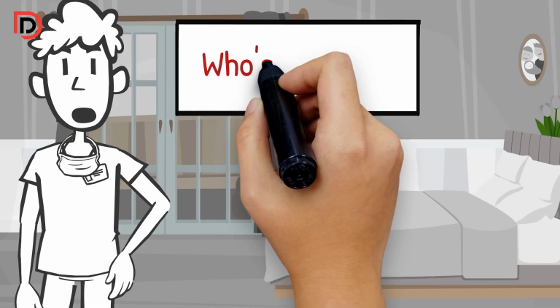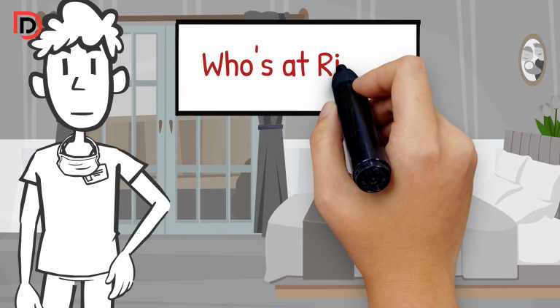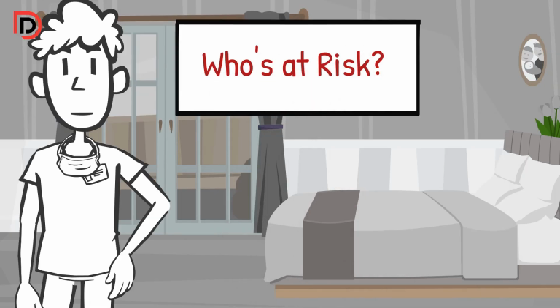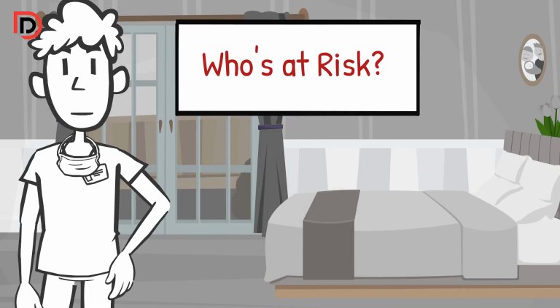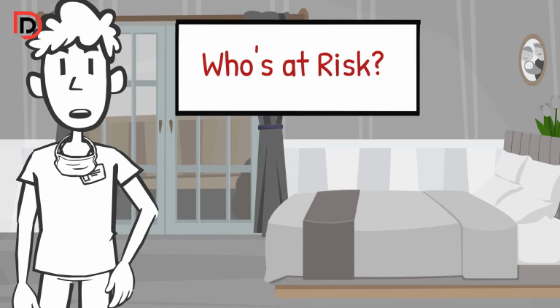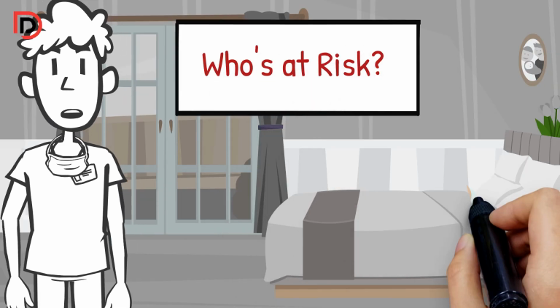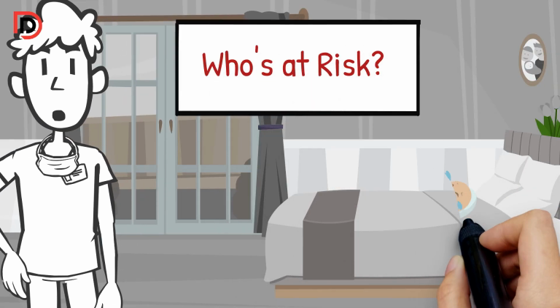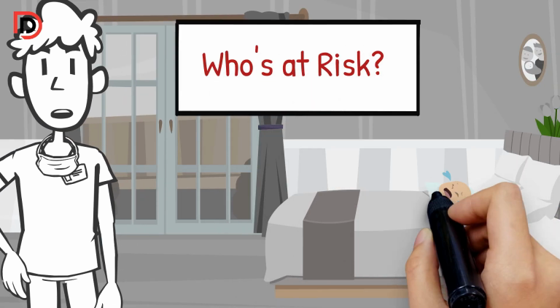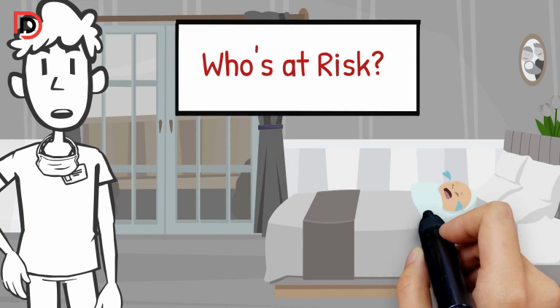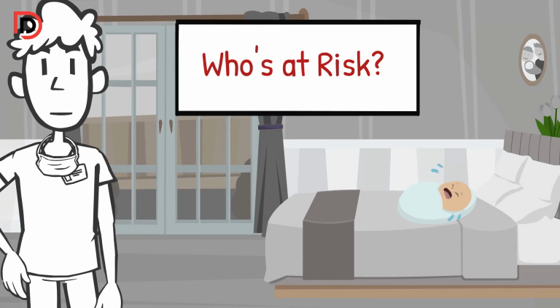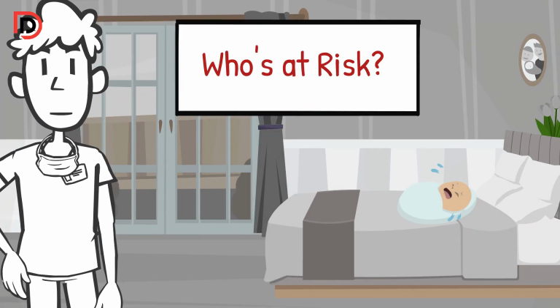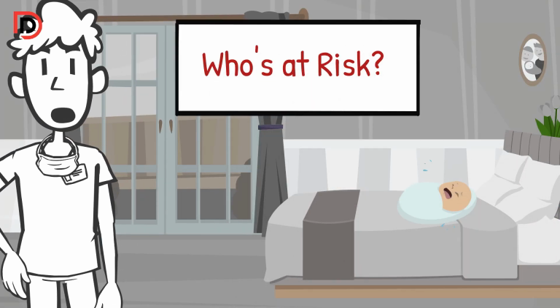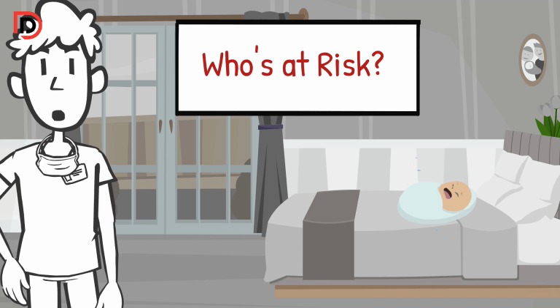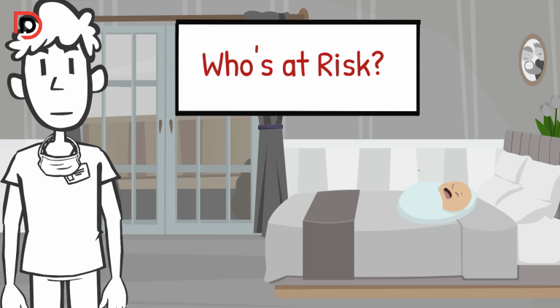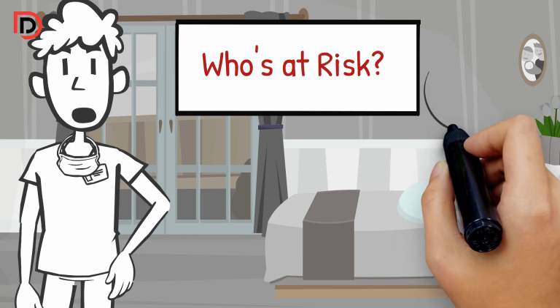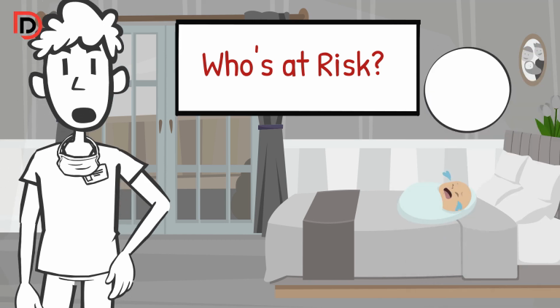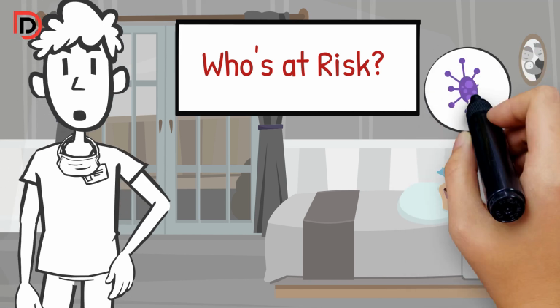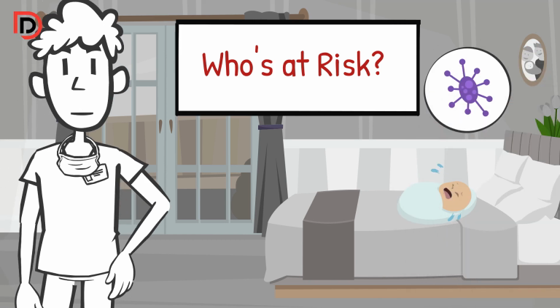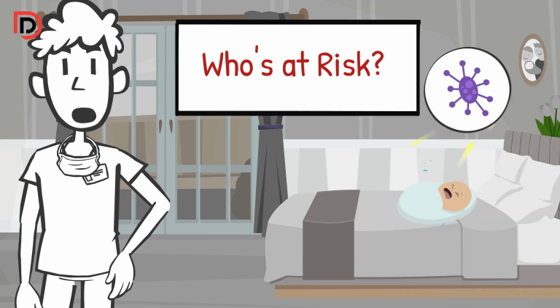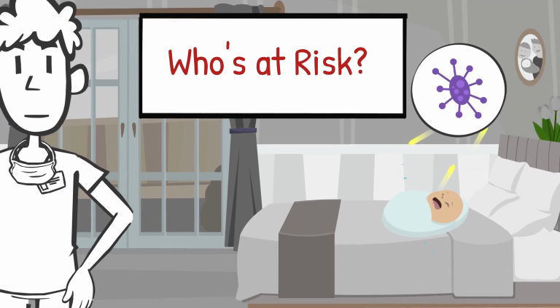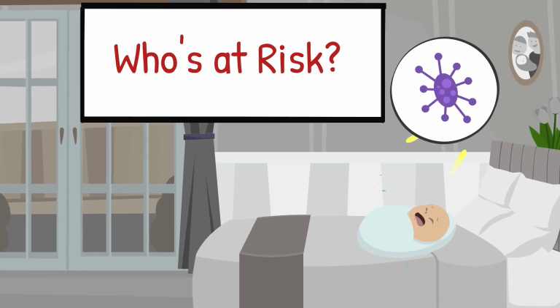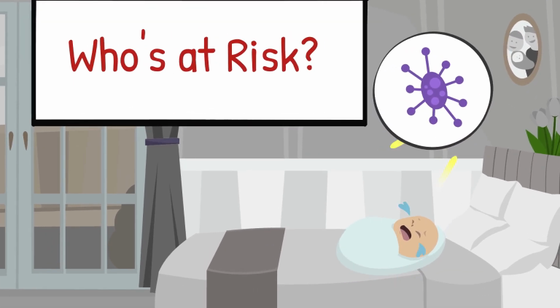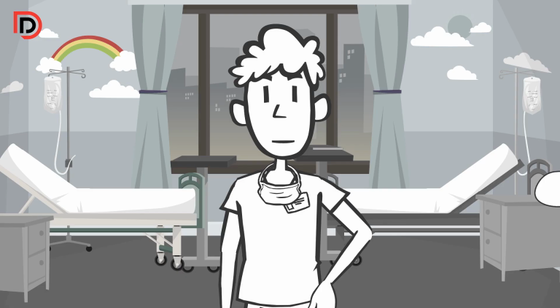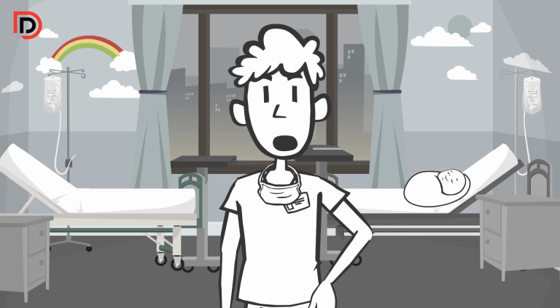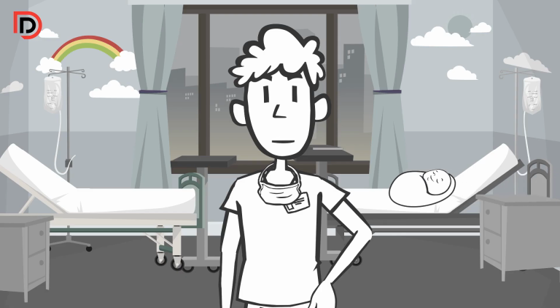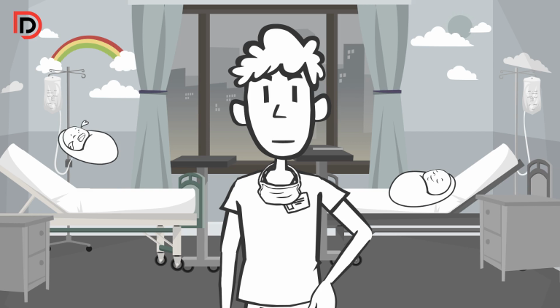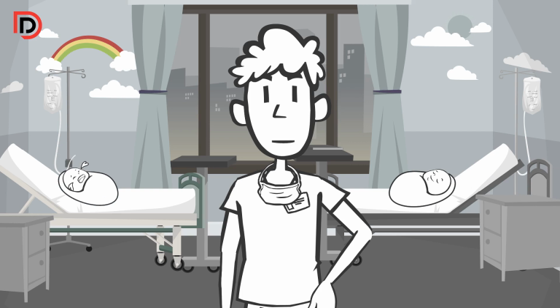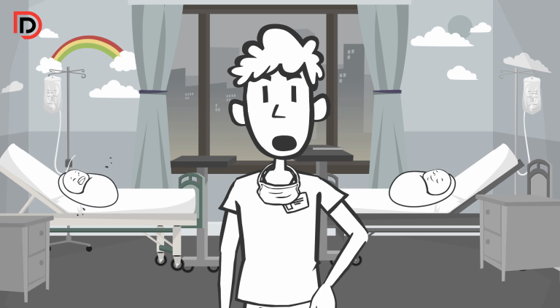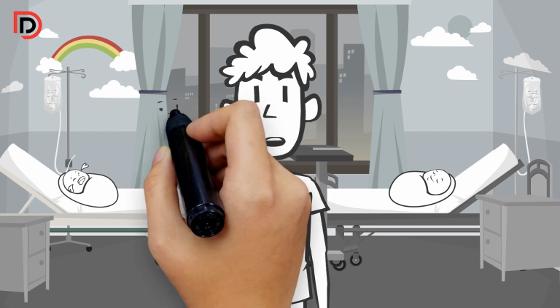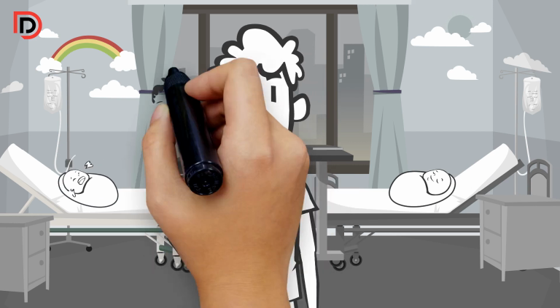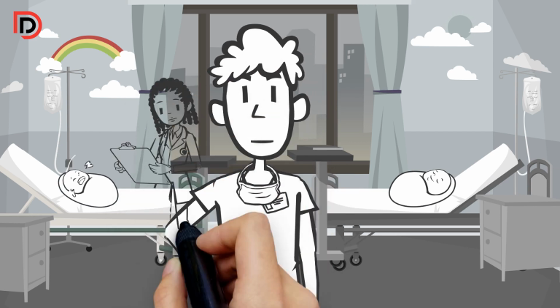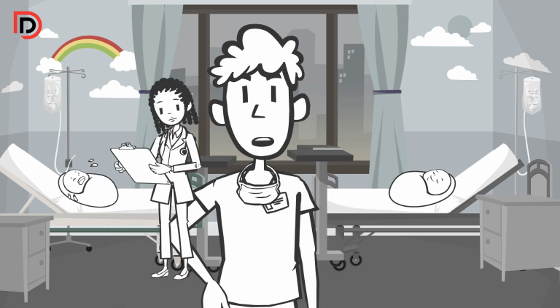Who's at risk? Our littlest ones, especially those under one, are more prone to getting hit hard by RSV. Premature babies and kids with health issues need extra protection and care.